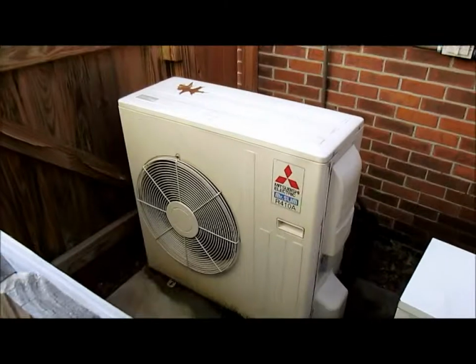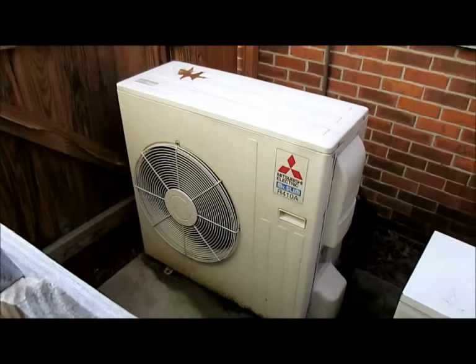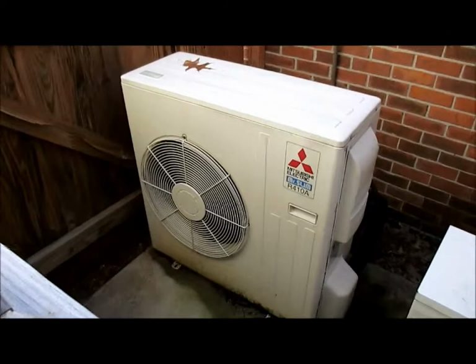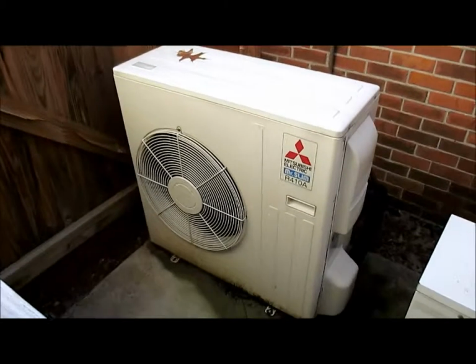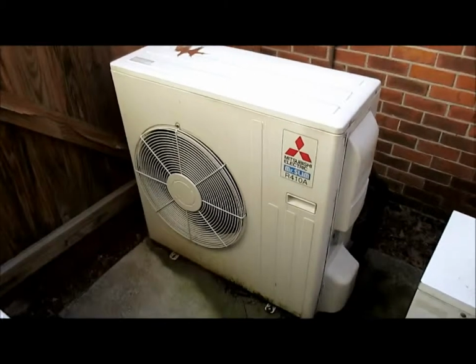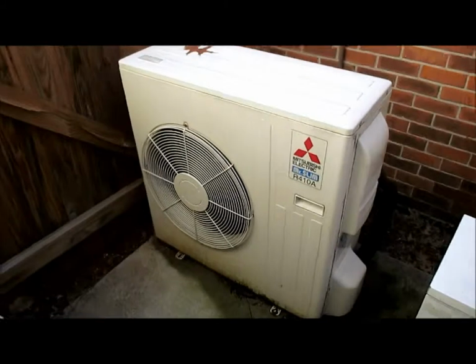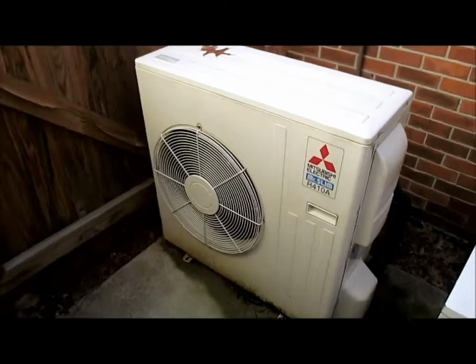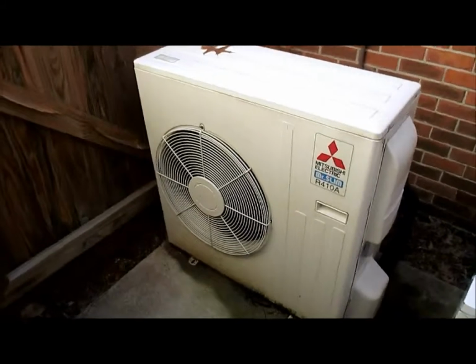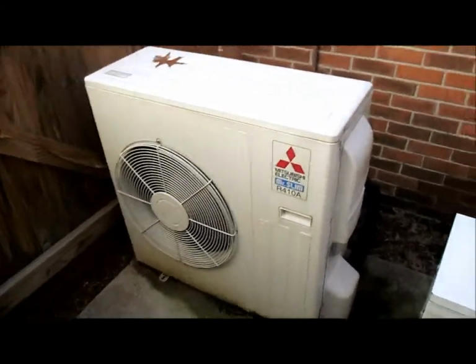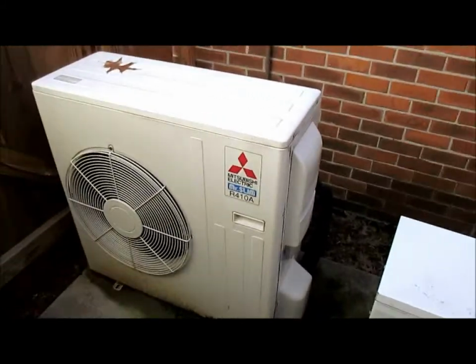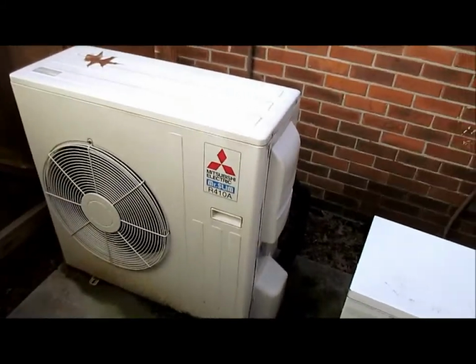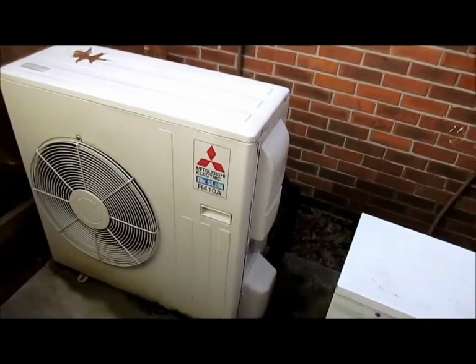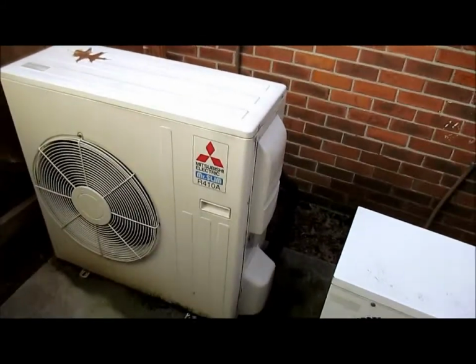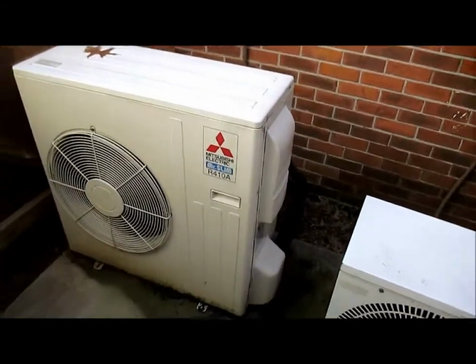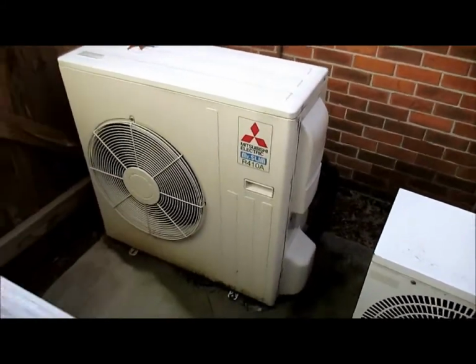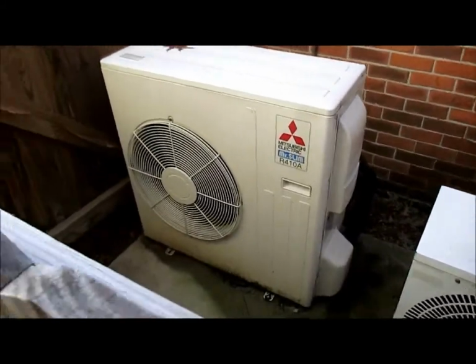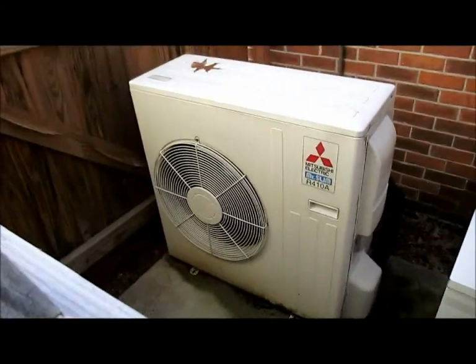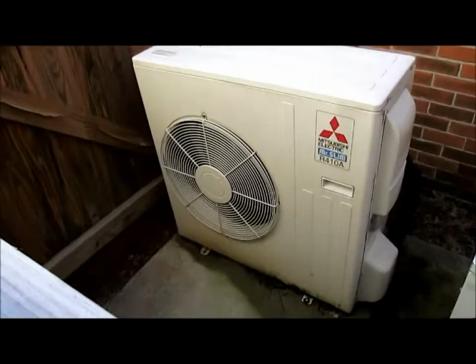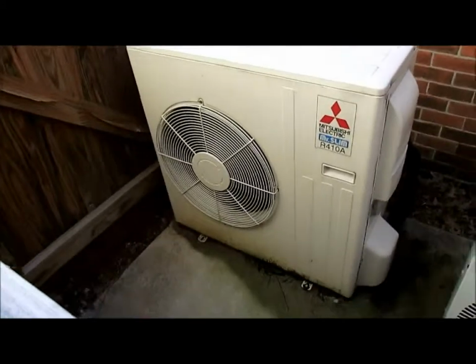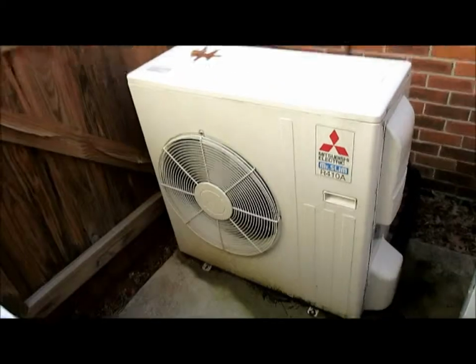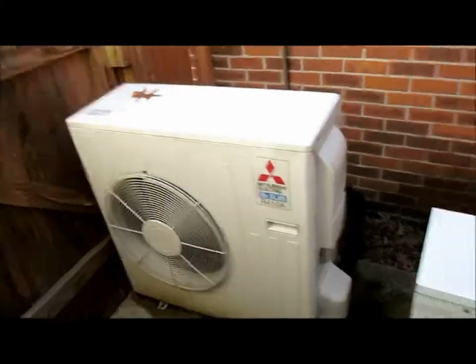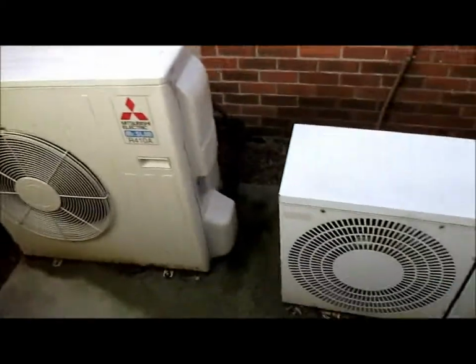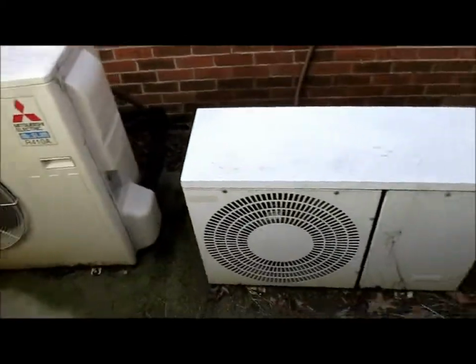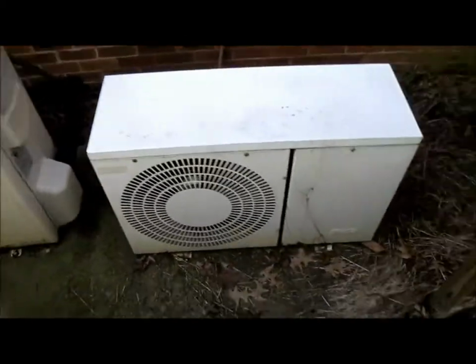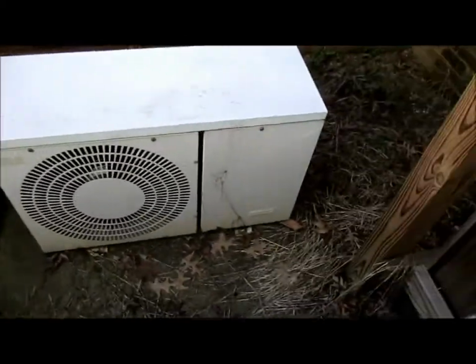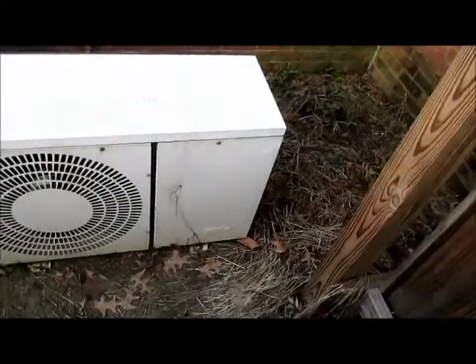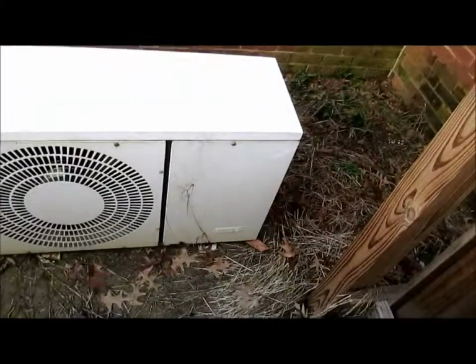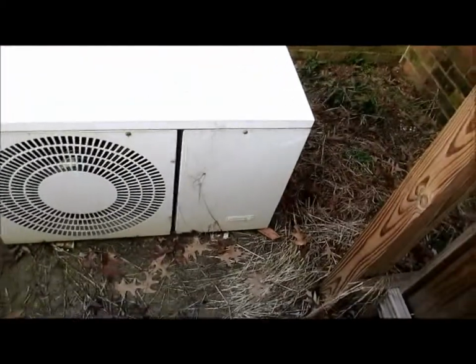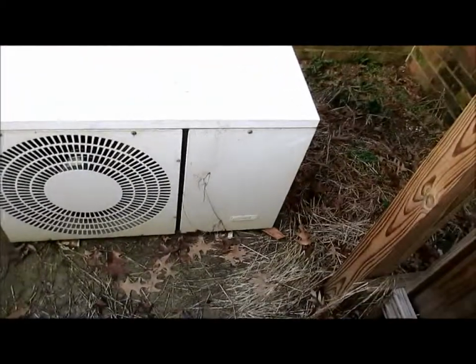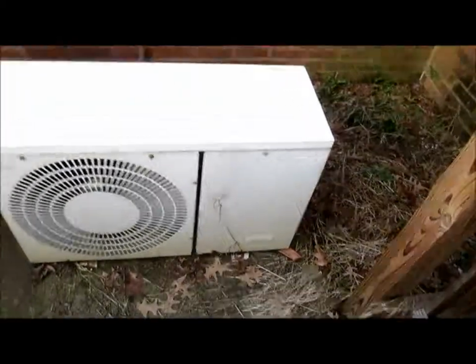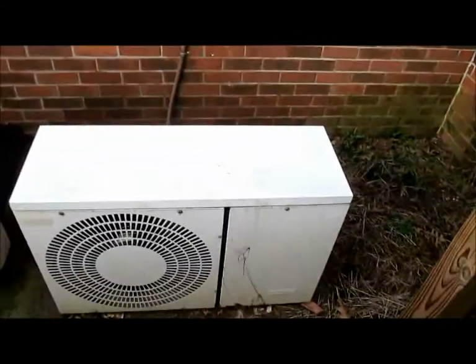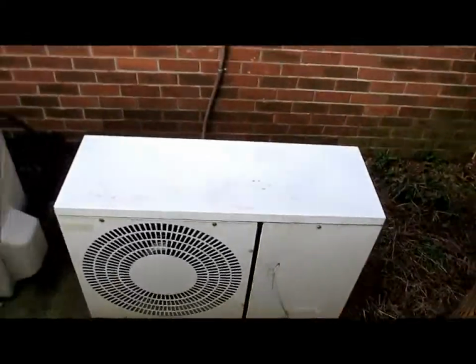Here we have a Mitsubishi Mr. Slim that is currently running, and an EMI ductless mini split.